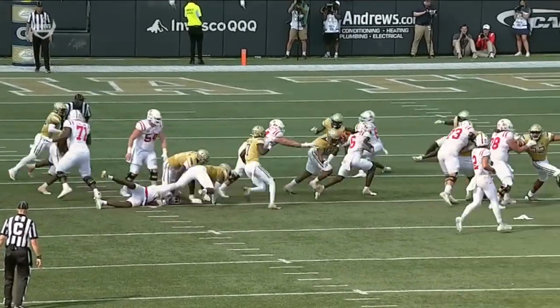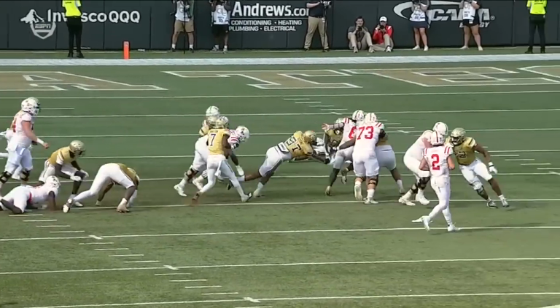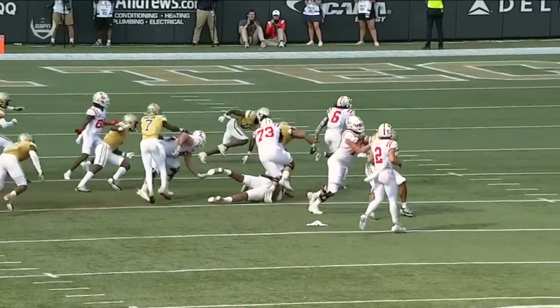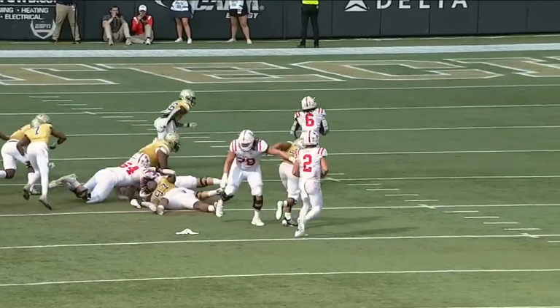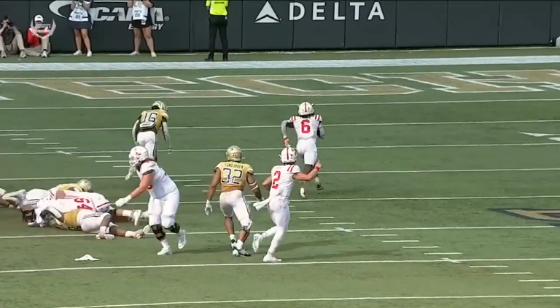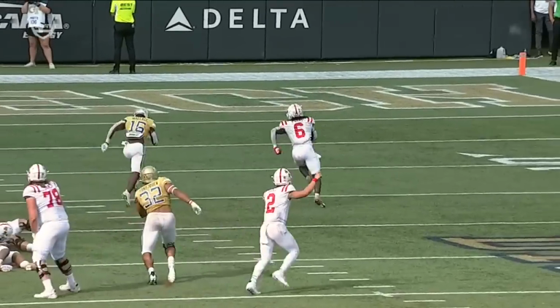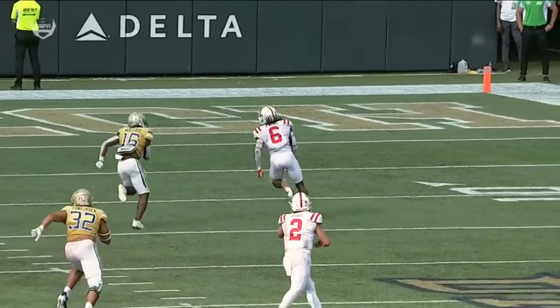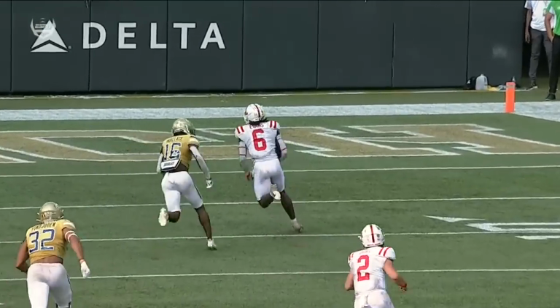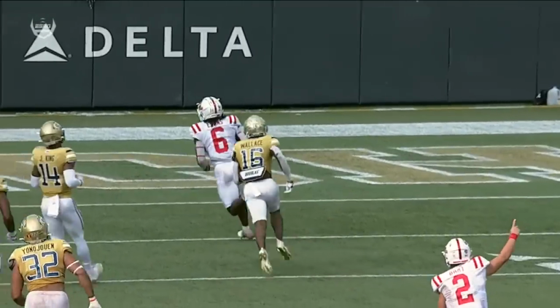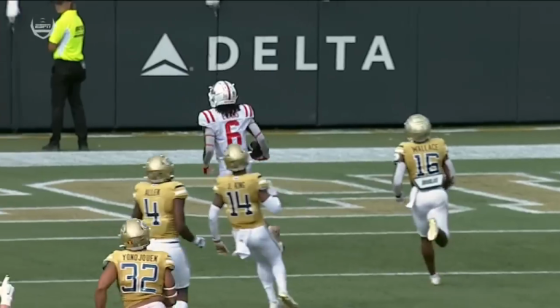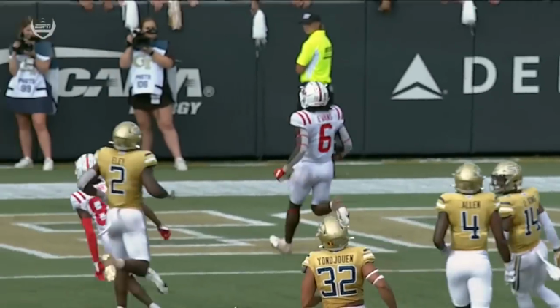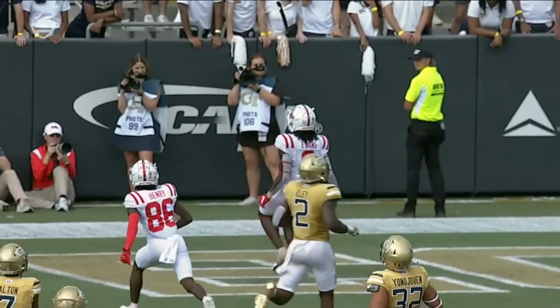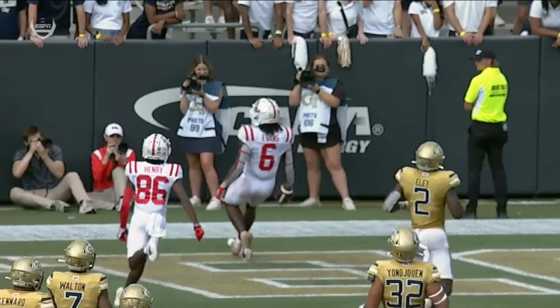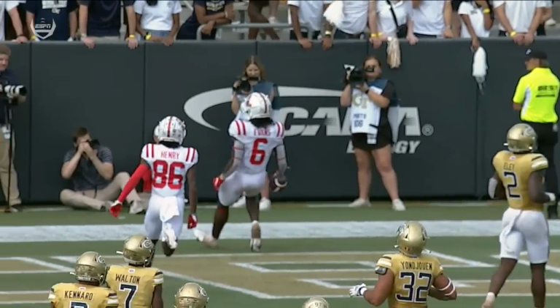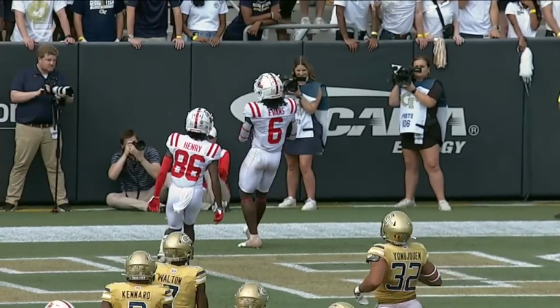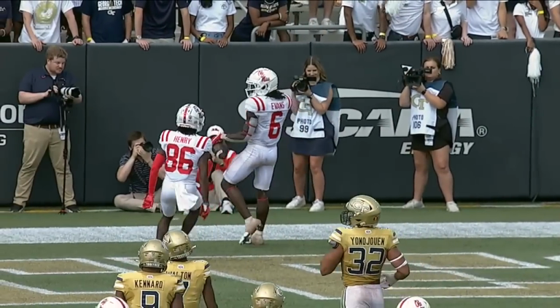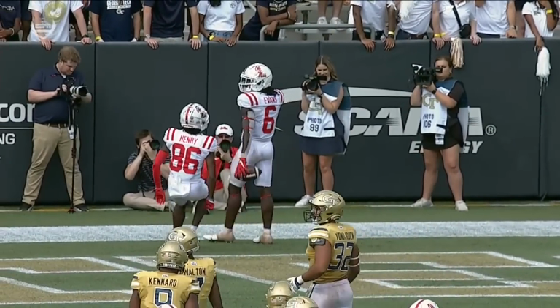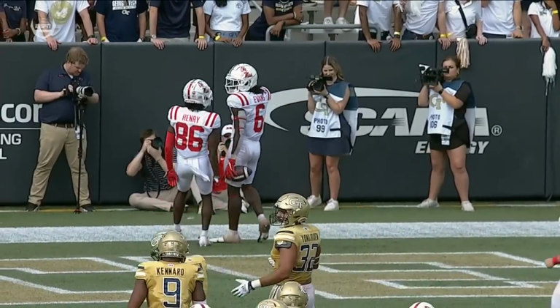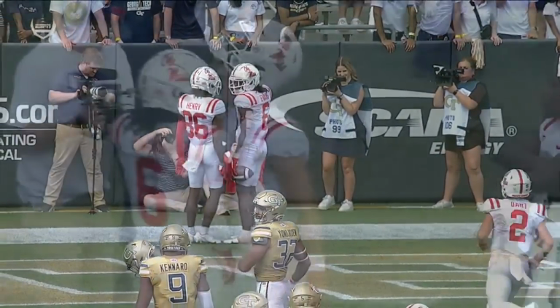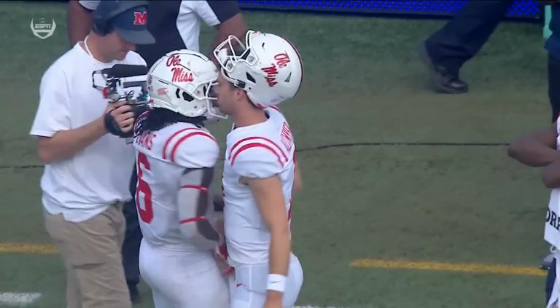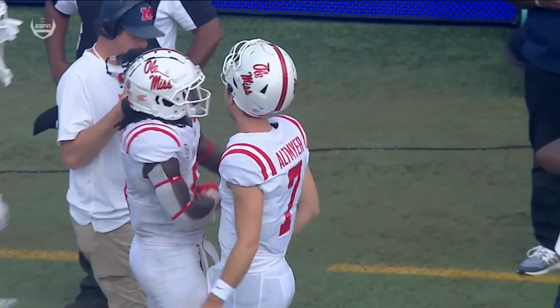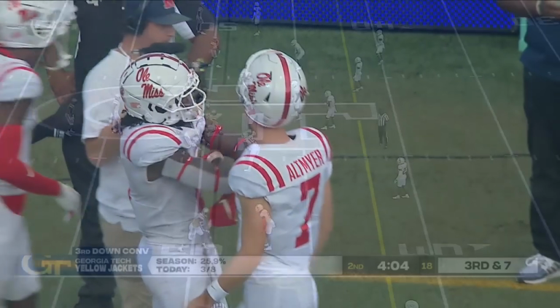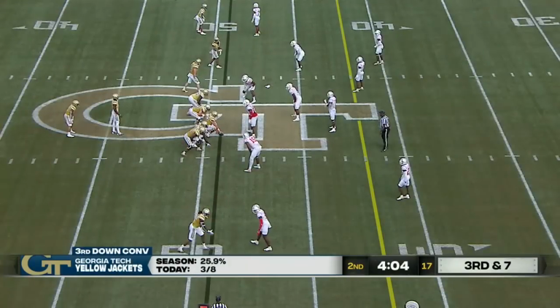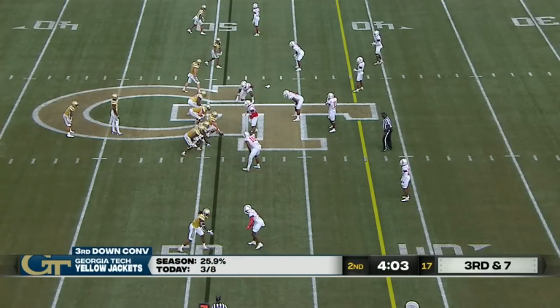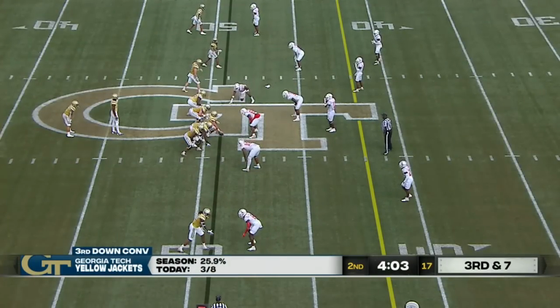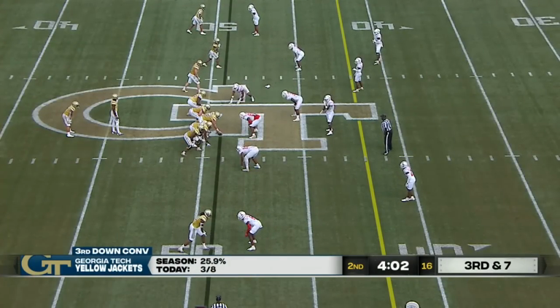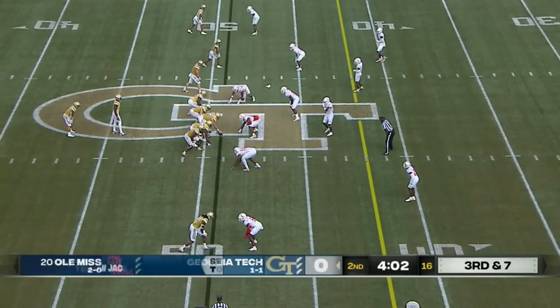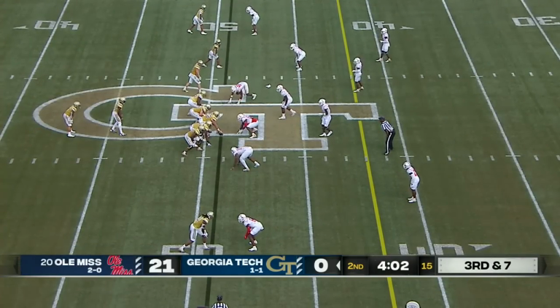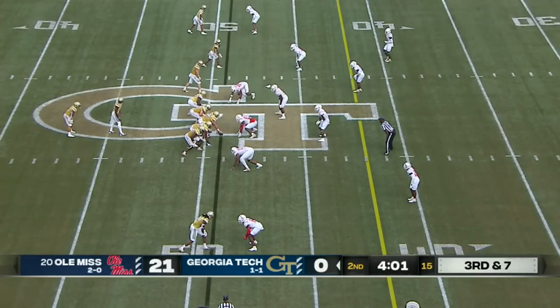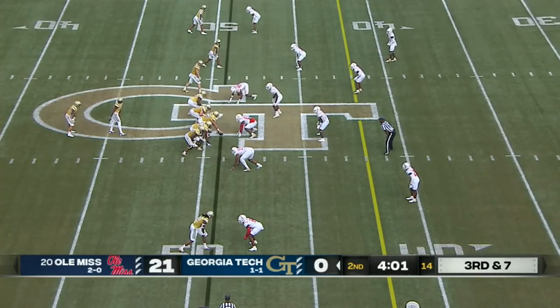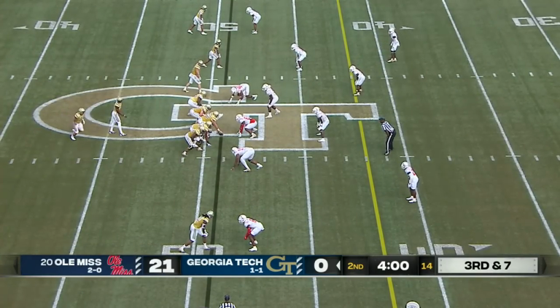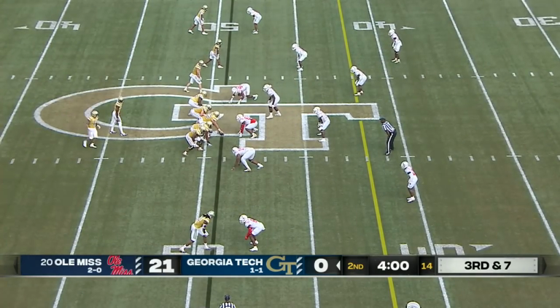Quinshon Judkins — we've seen his power on display. Ole Miss now over 200 yards on the ground here in this first half, keeping their drive alive. They go to Central Florida next week, then at Pitt October 1st.